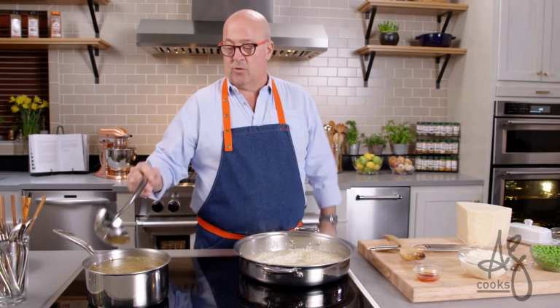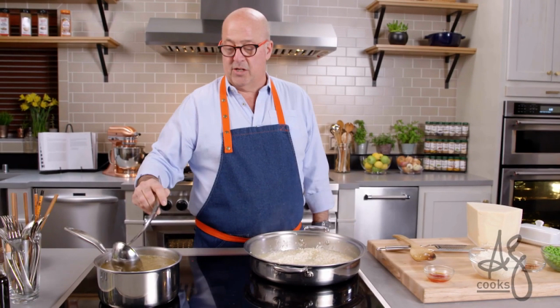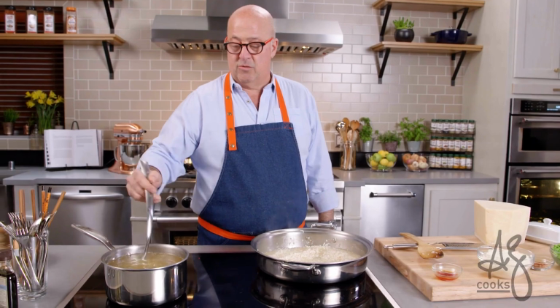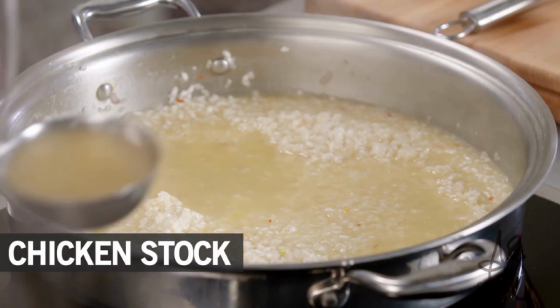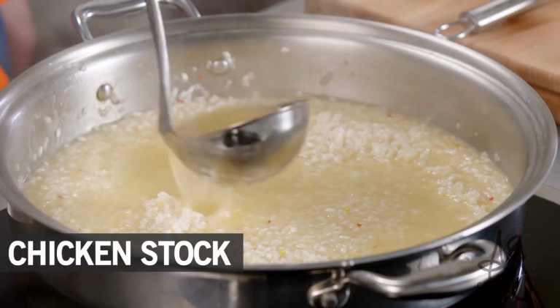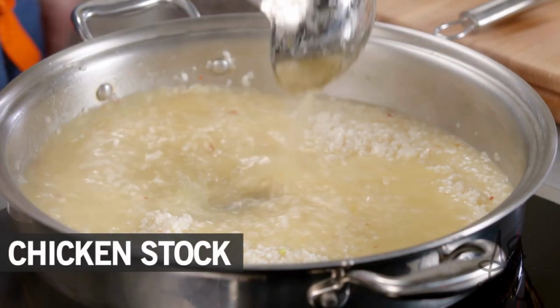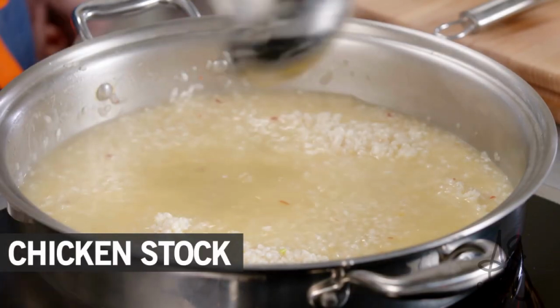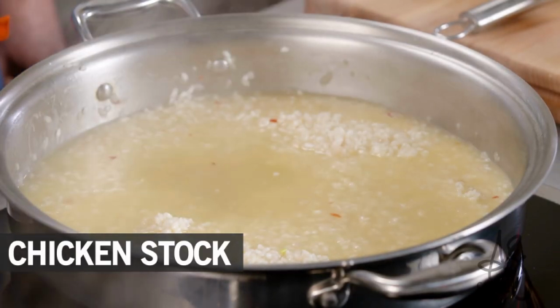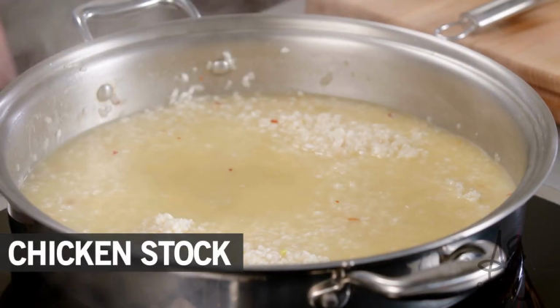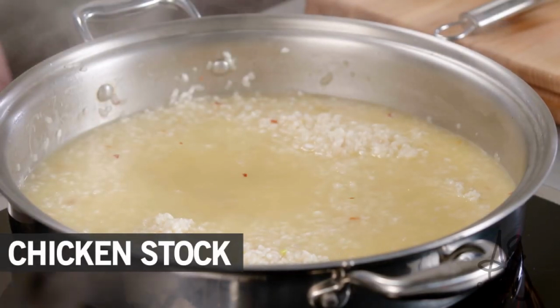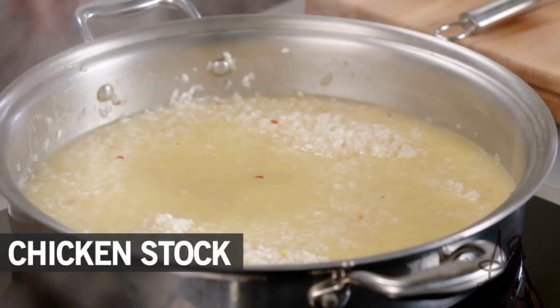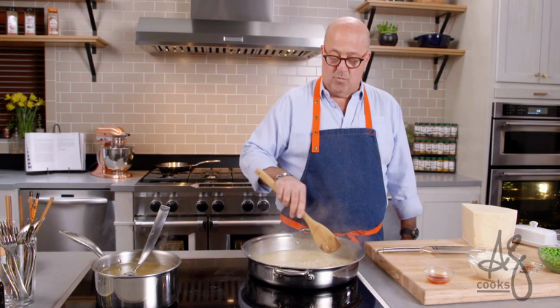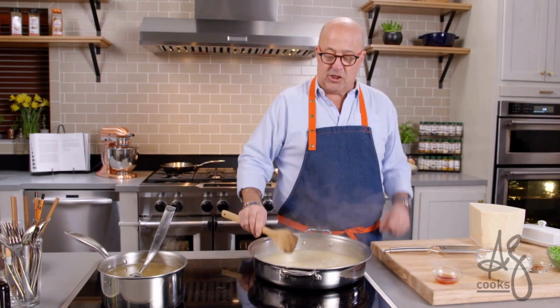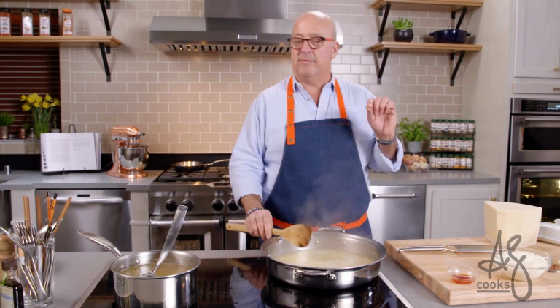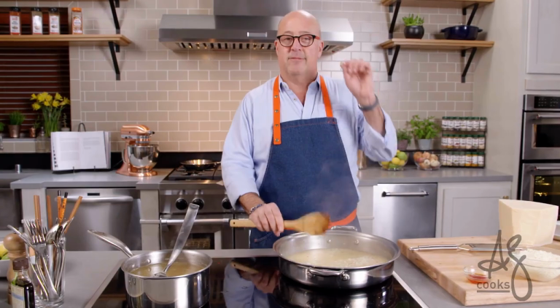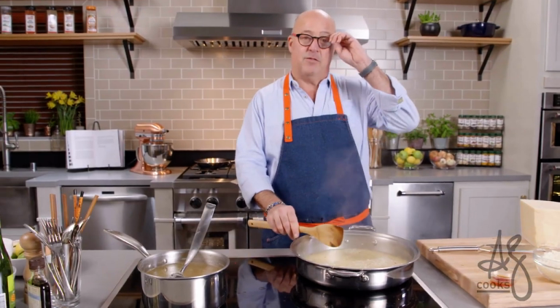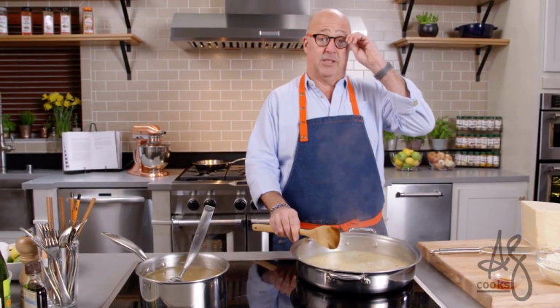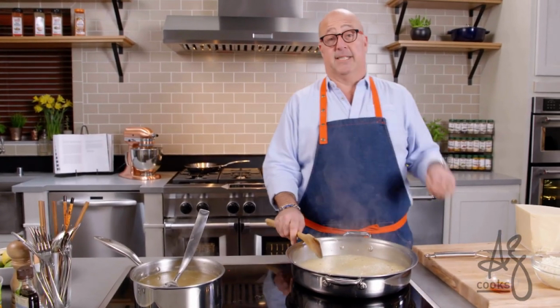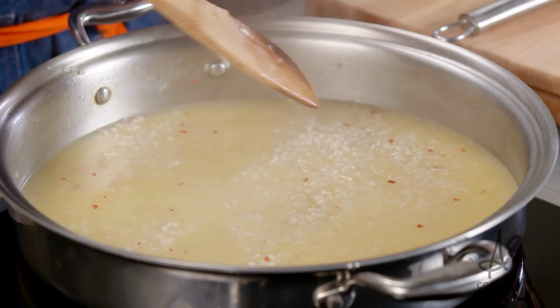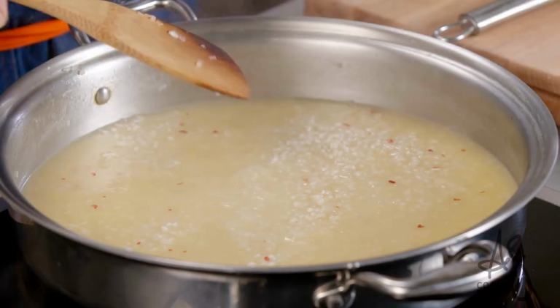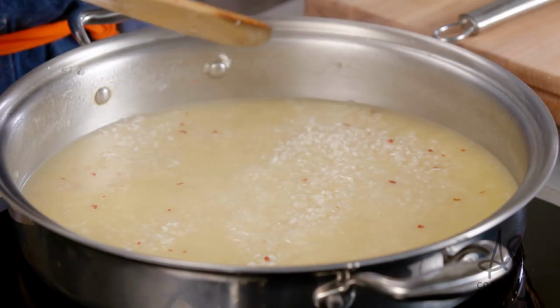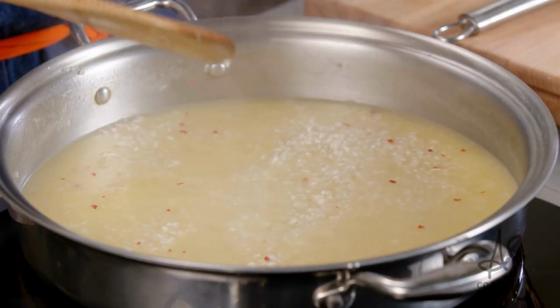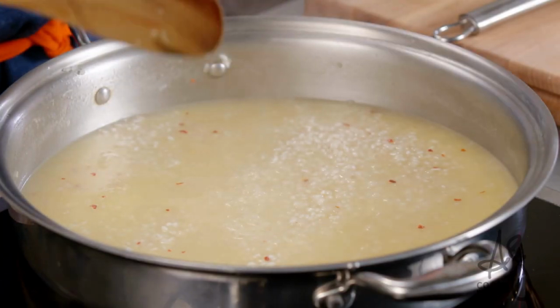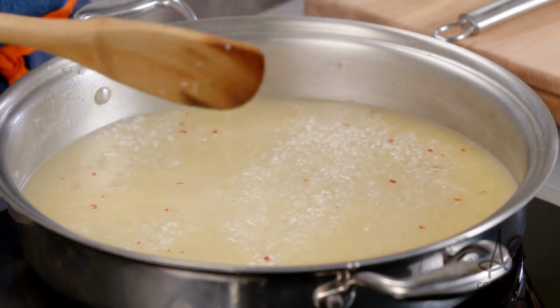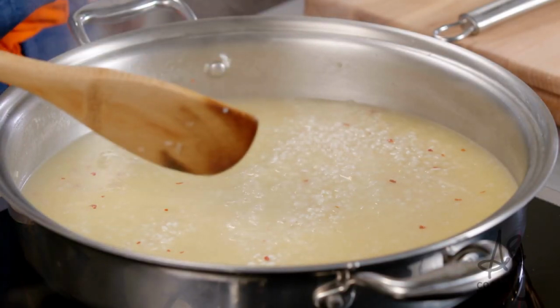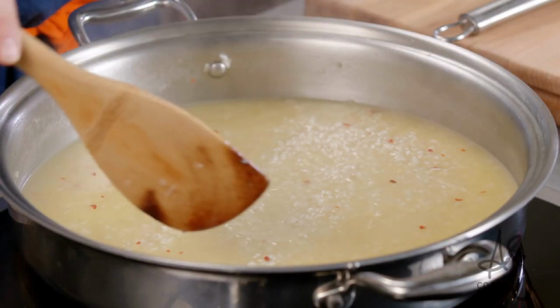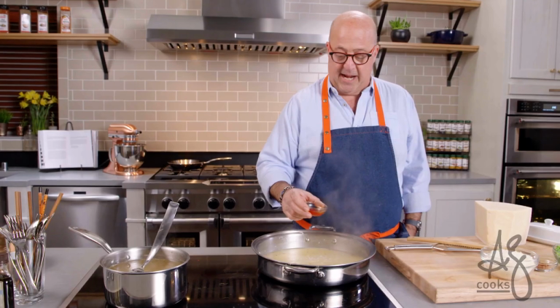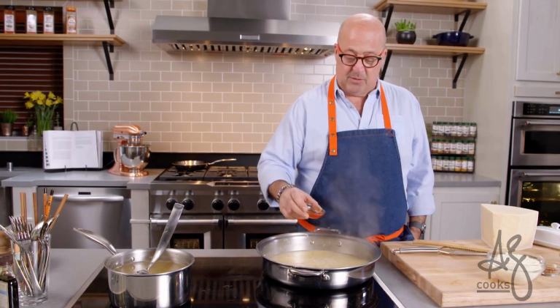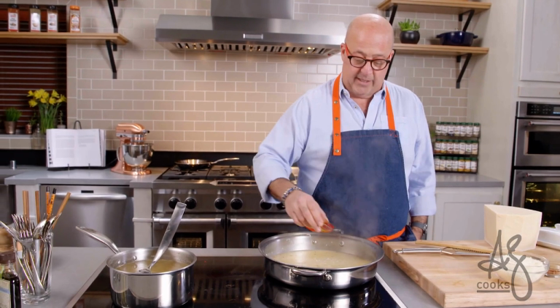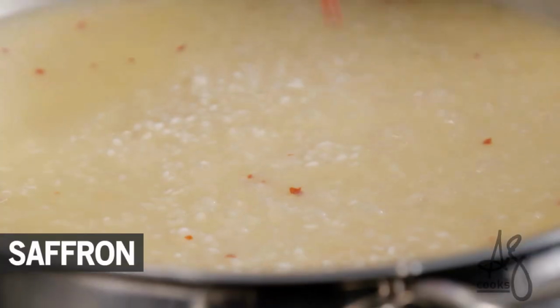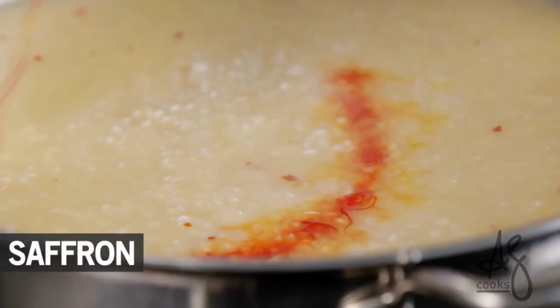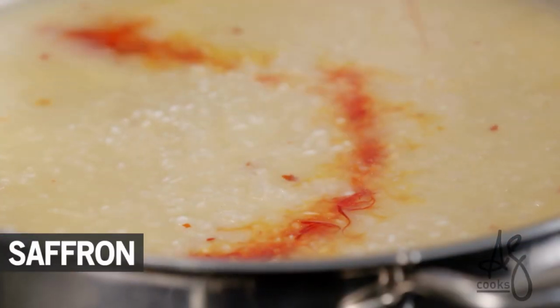All I'm gonna do is add a few ladles of stock. Every time we add liquid we can stir it 10 to 15 percent less. The rice just keeps cooking every time I add more liquid. And at this point I can add my saffron.